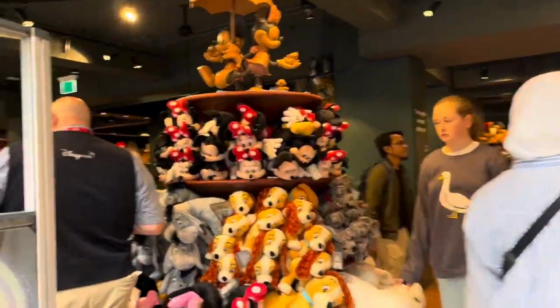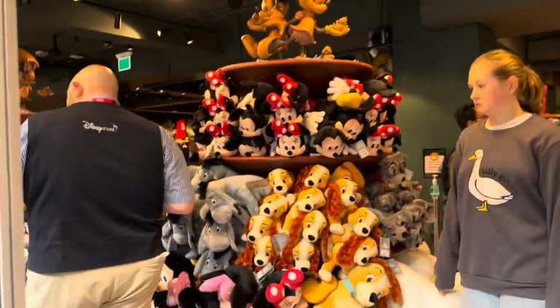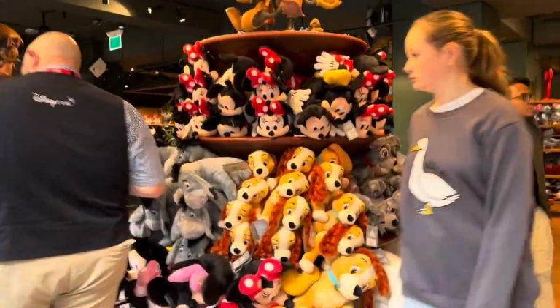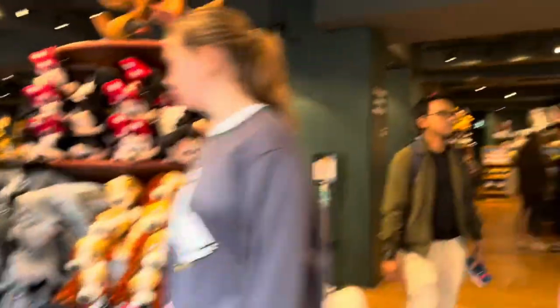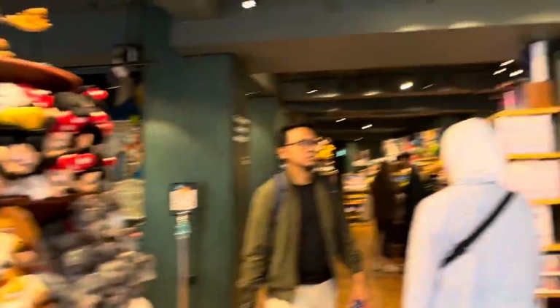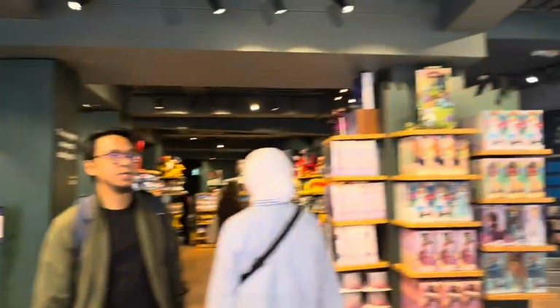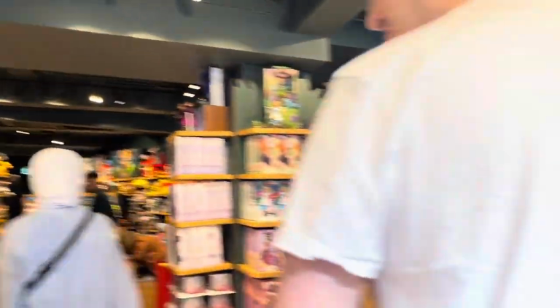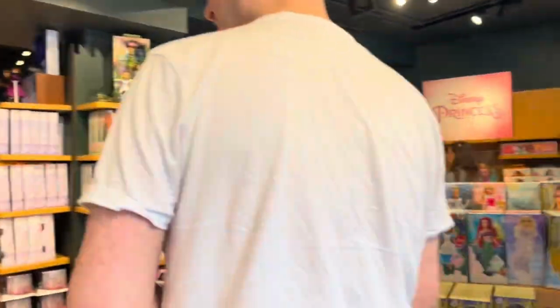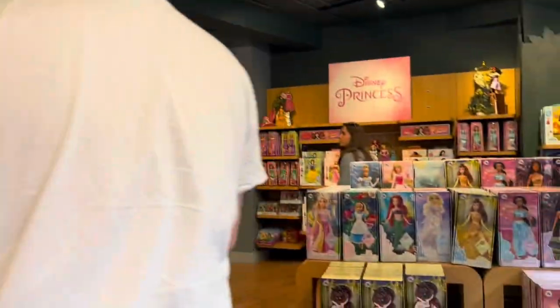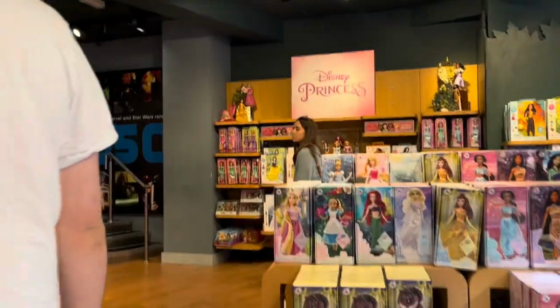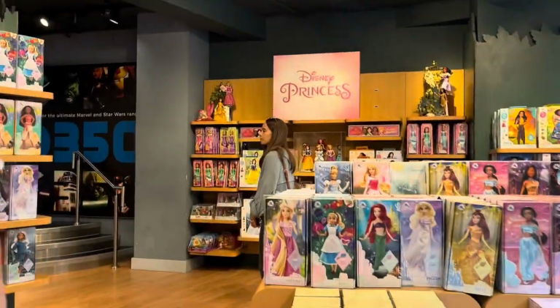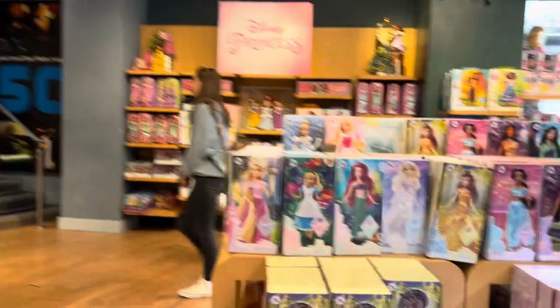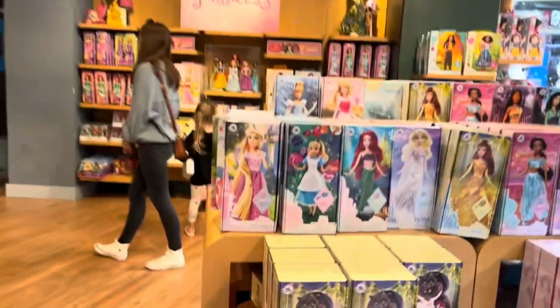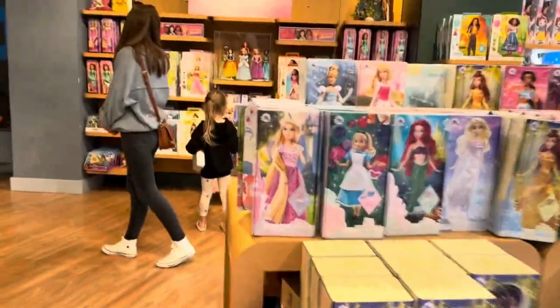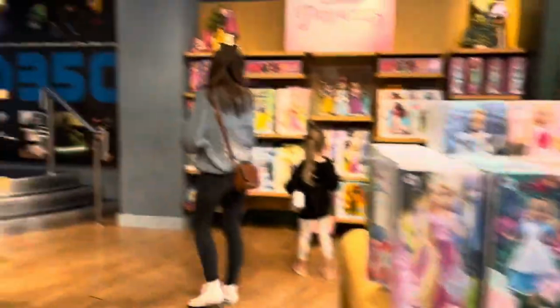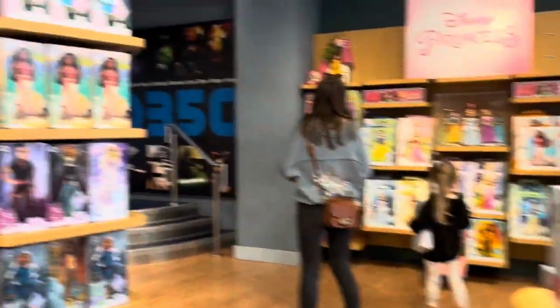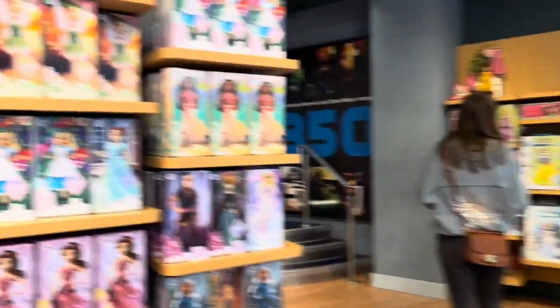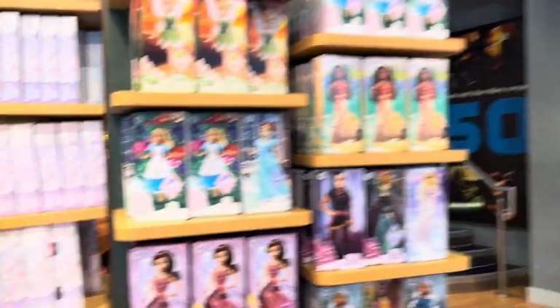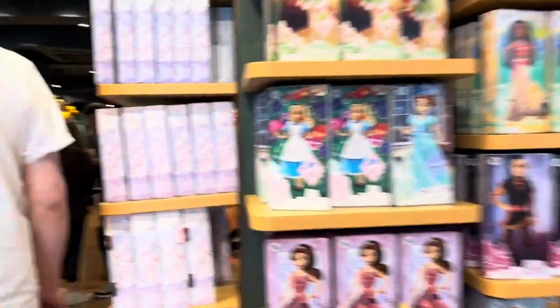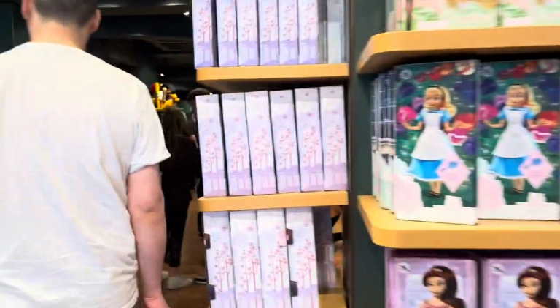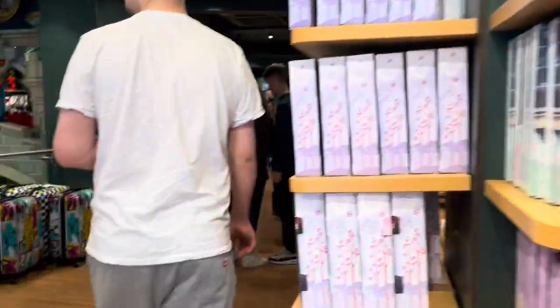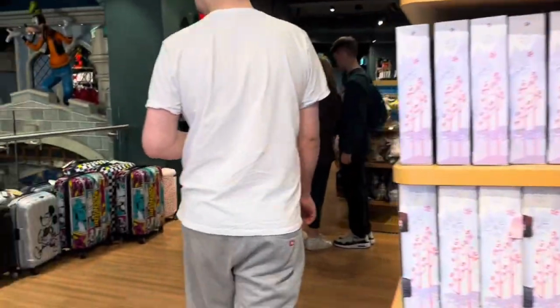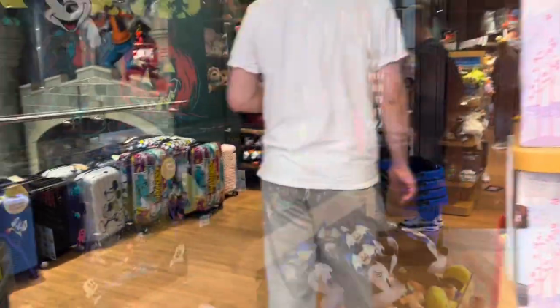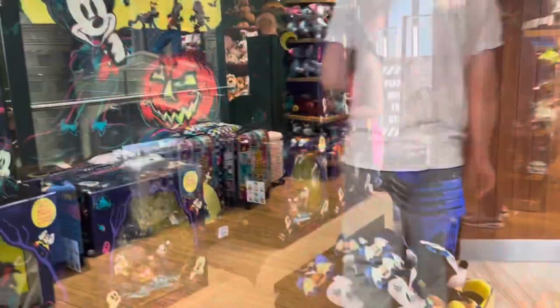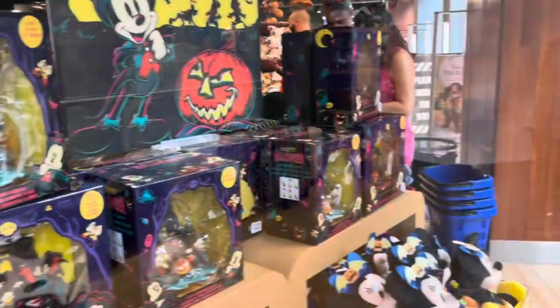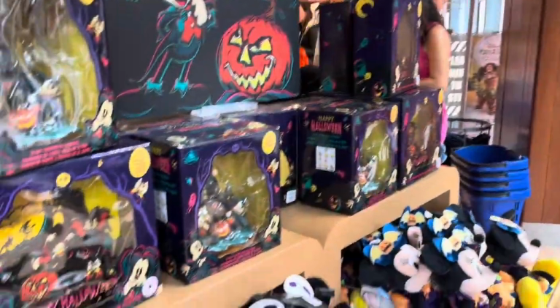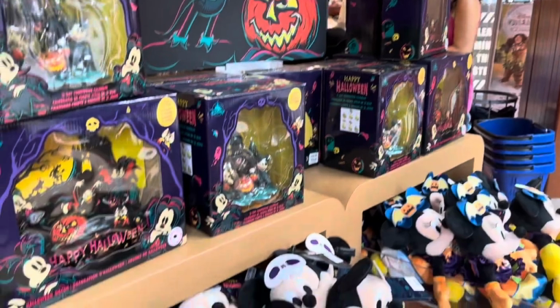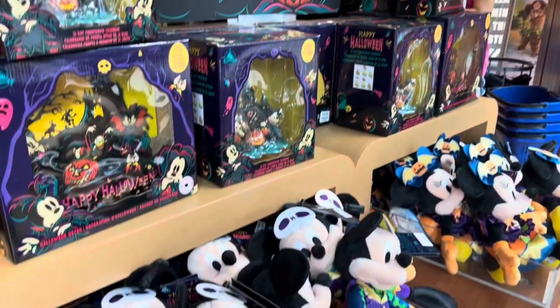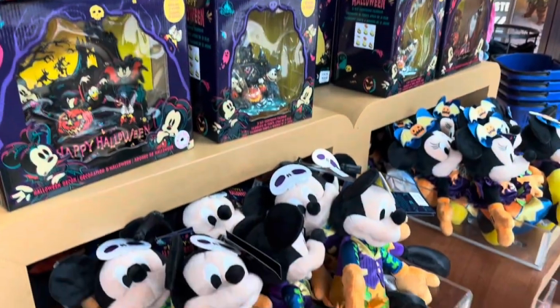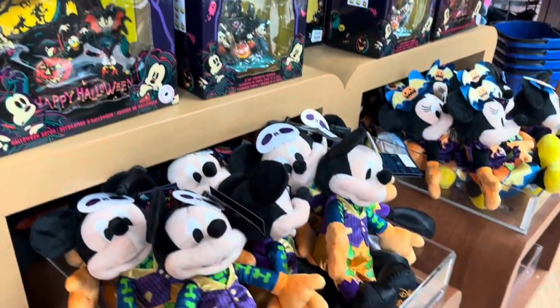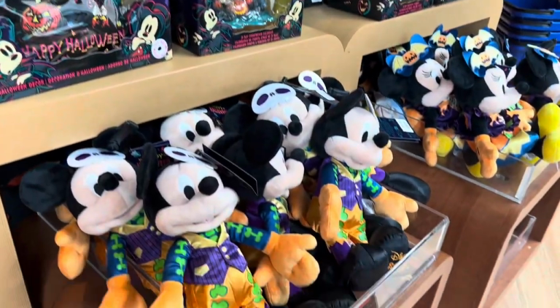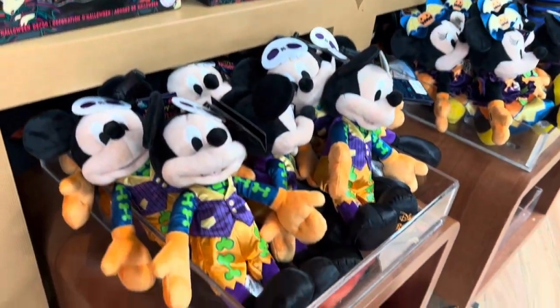Normally on the right-hand side is where they have all the seasonal things, like the Disney 100 Halloween, but they actually had the princess collection dolls. We headed over to the left-hand side instead.